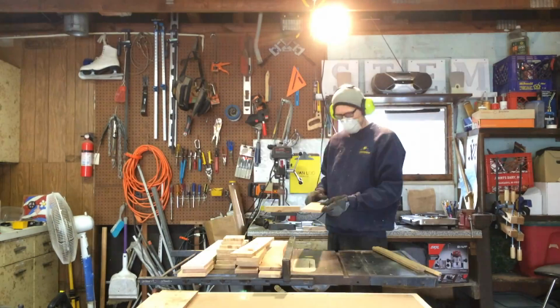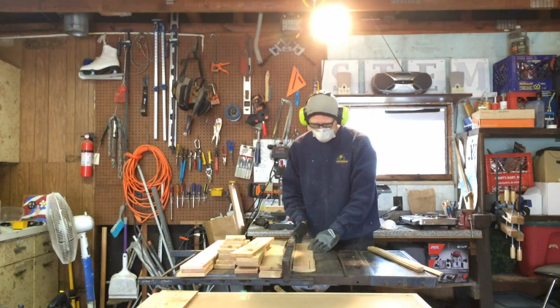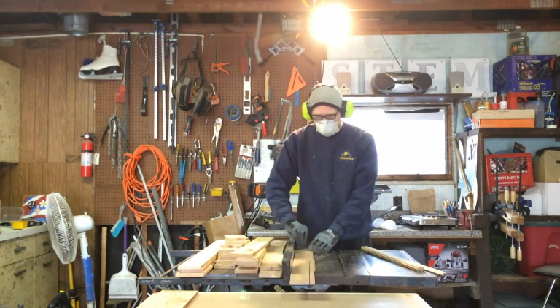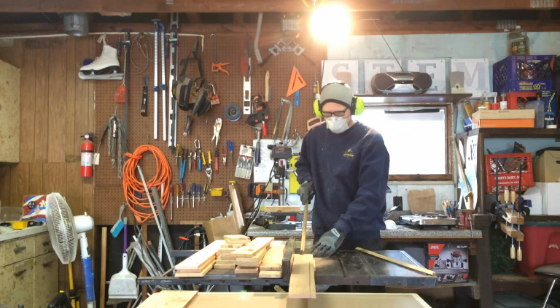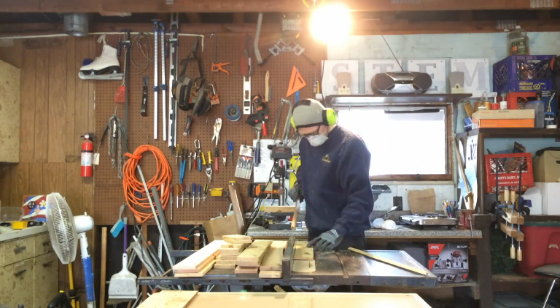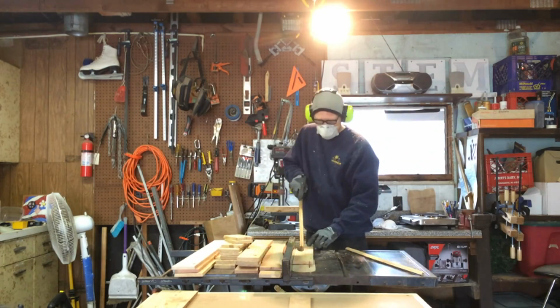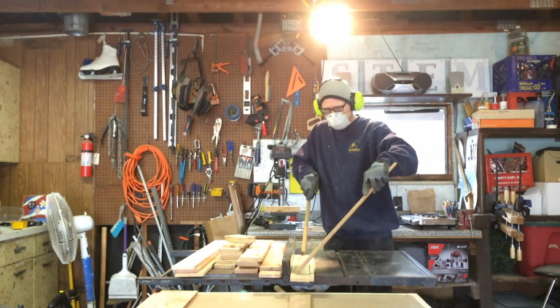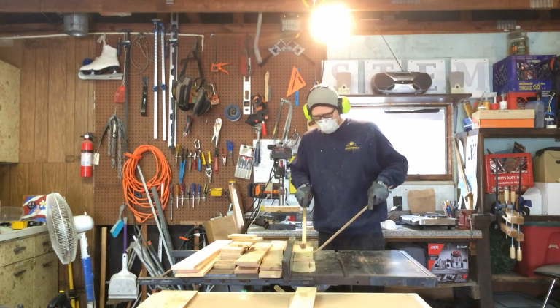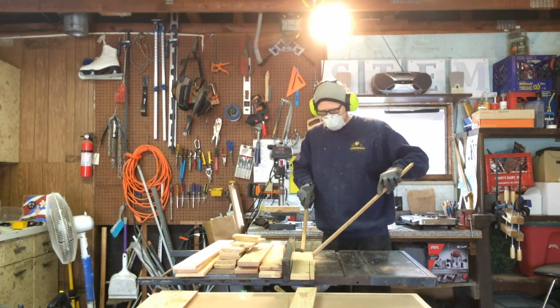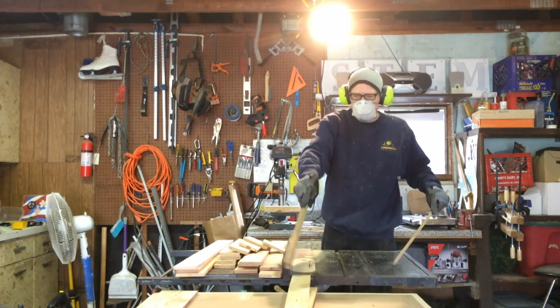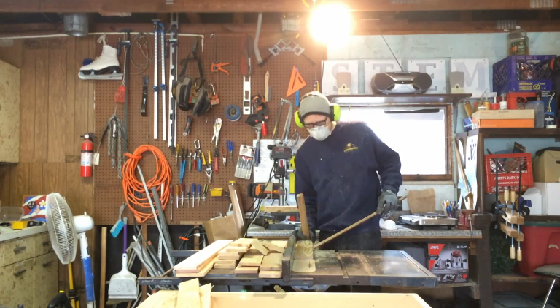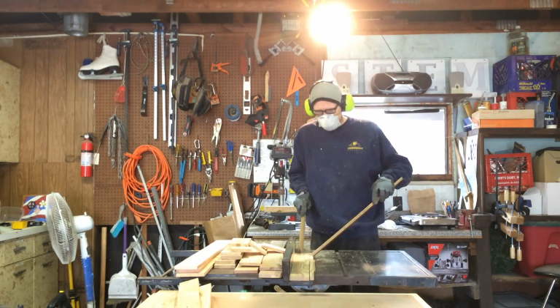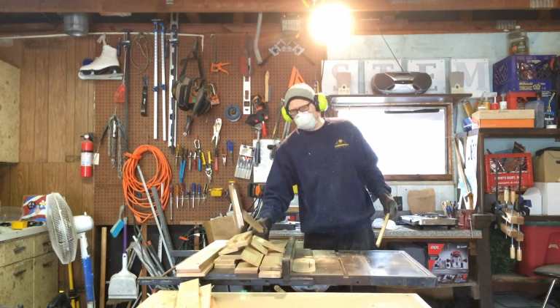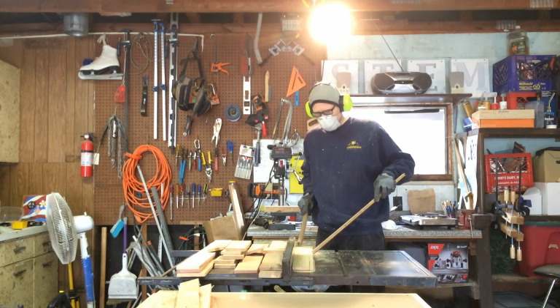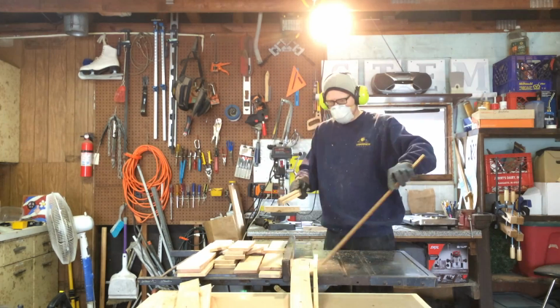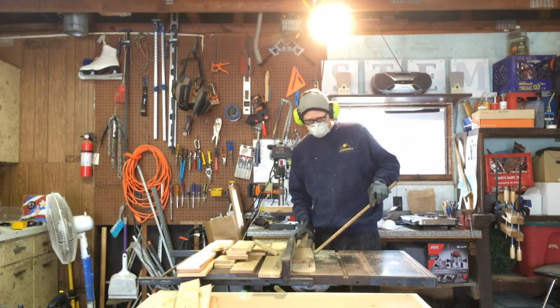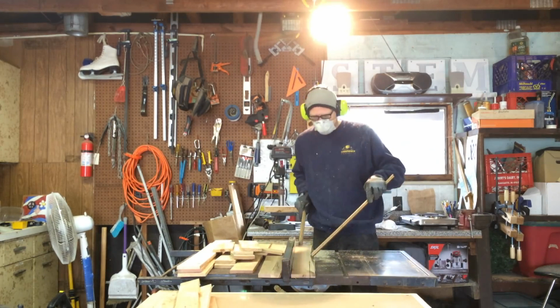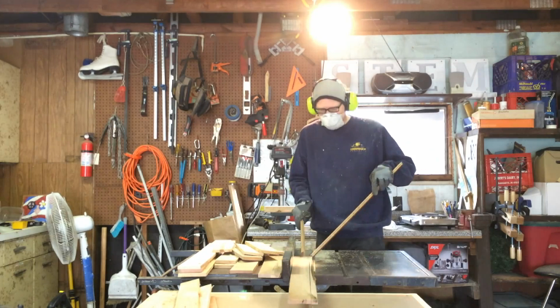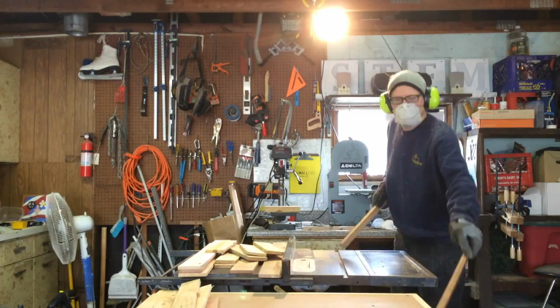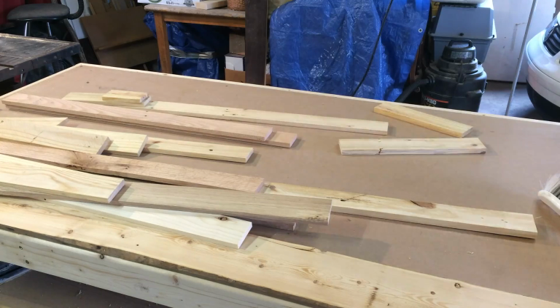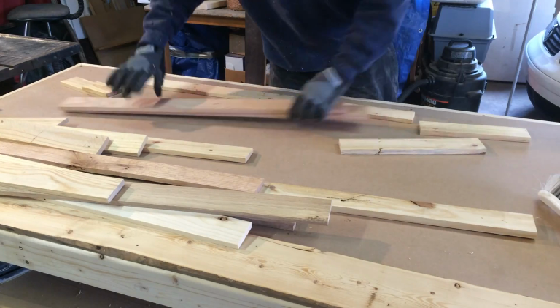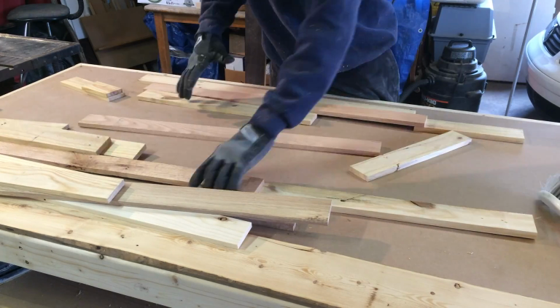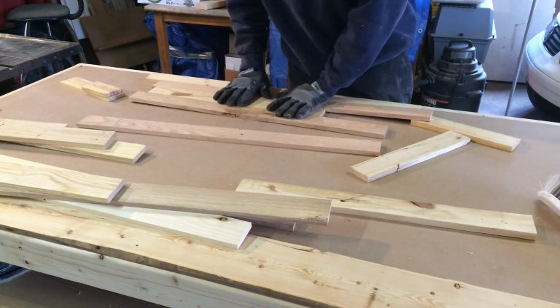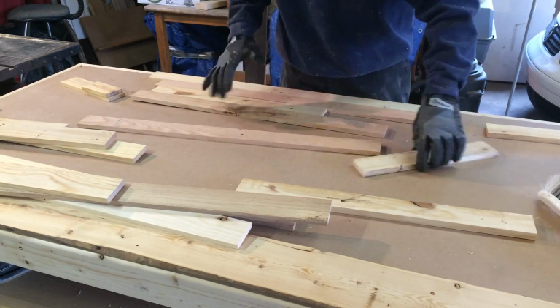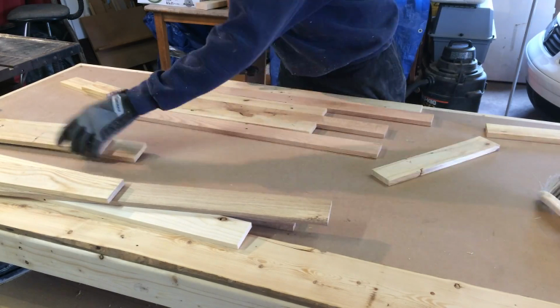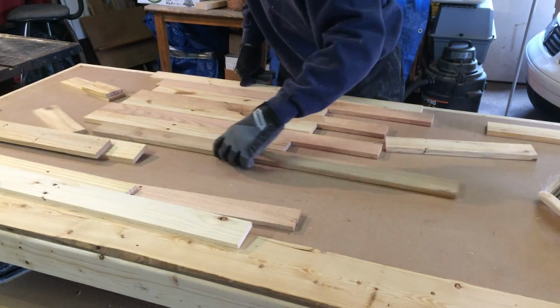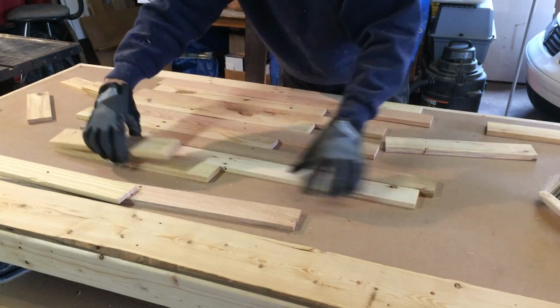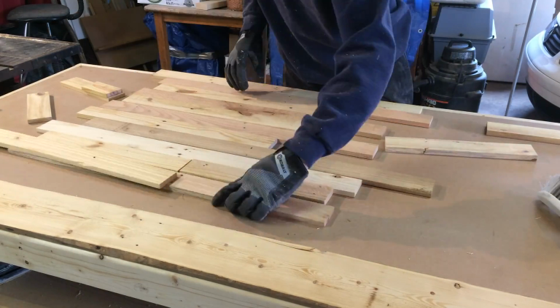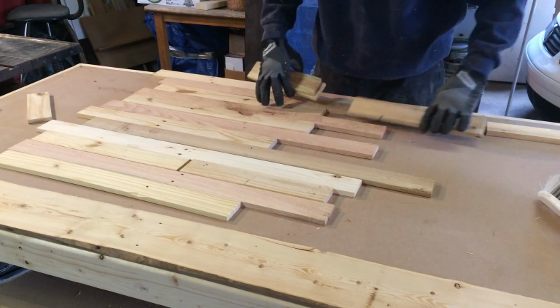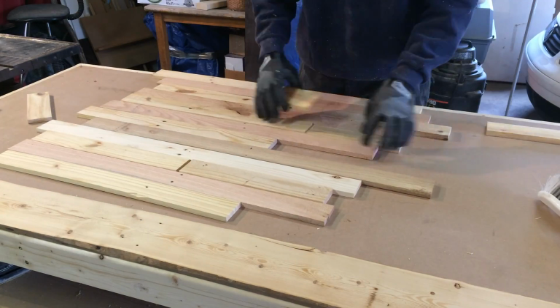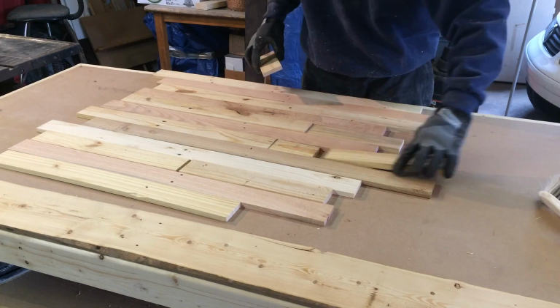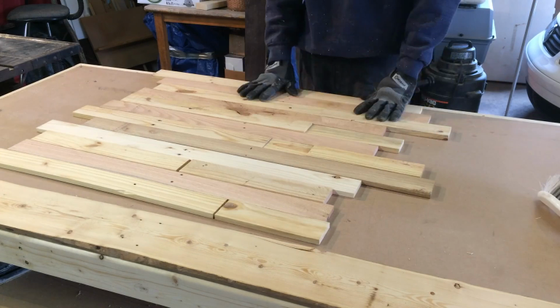Once I had the boards planed down, I ran them all through the table saw to clean up one edge, then flipped each piece over and ran it through again. You can see the resulting pieces of wood from that process.